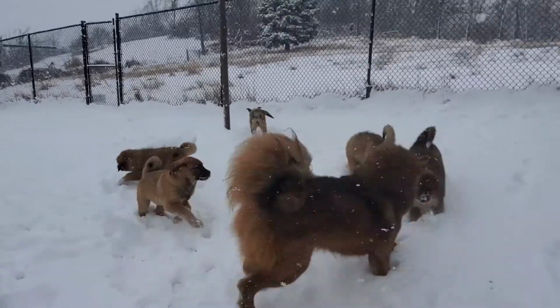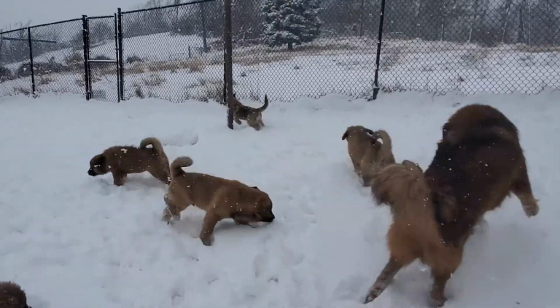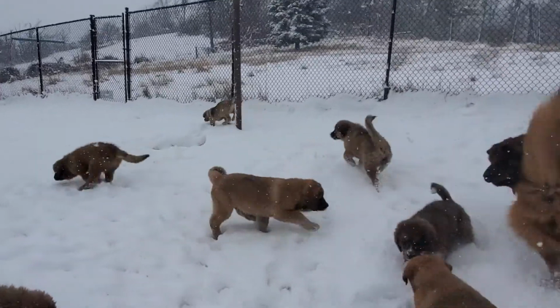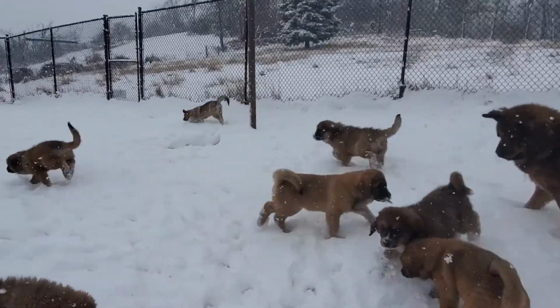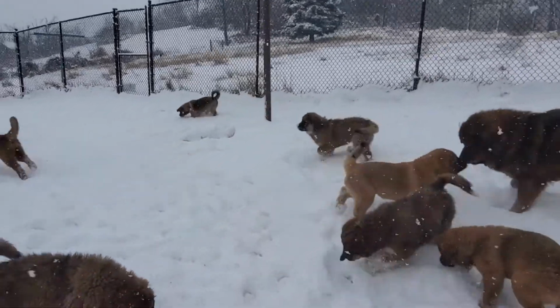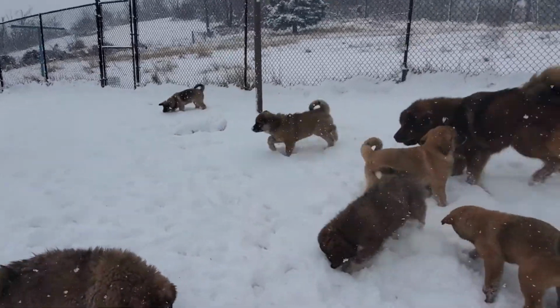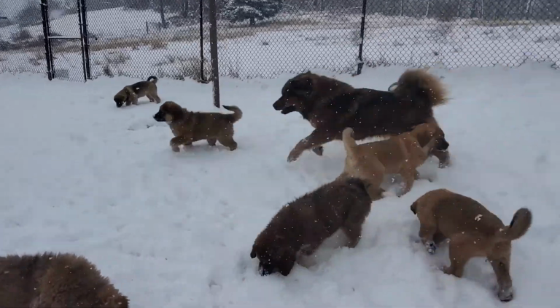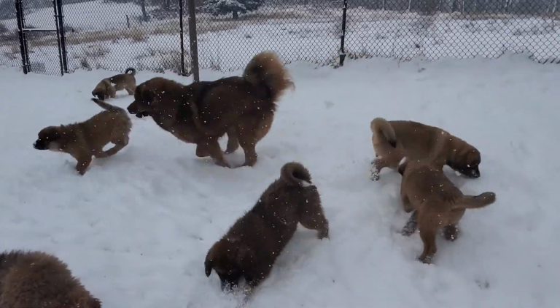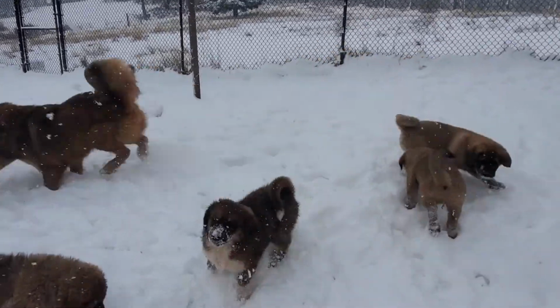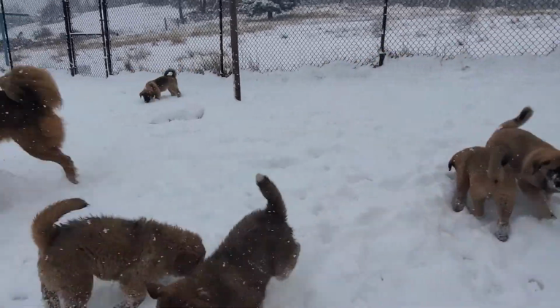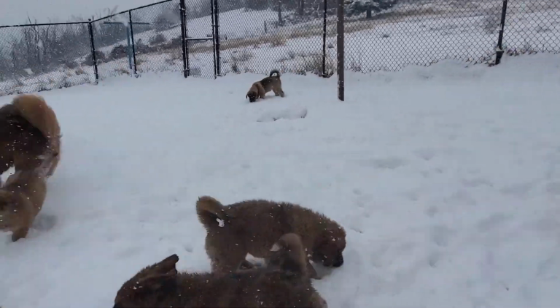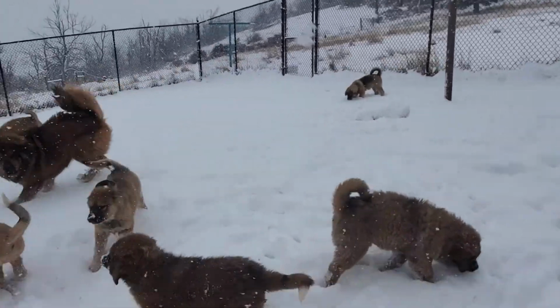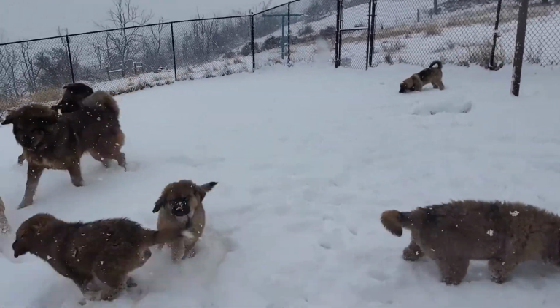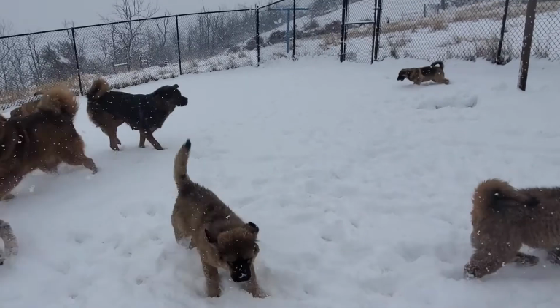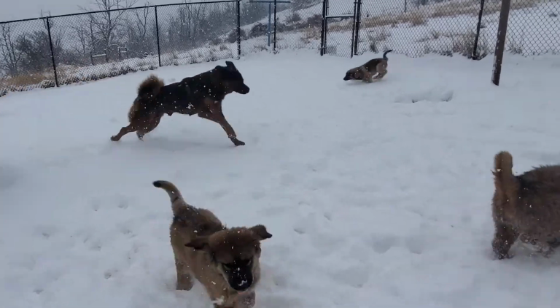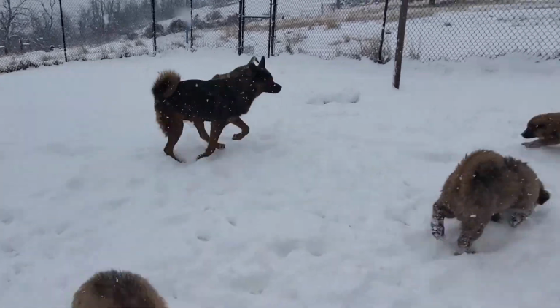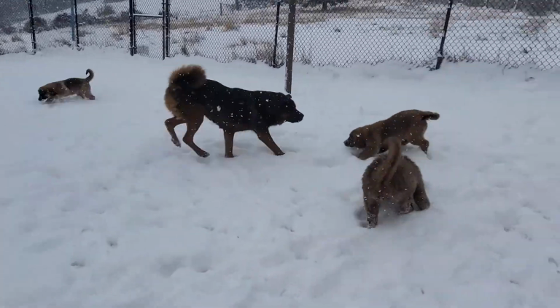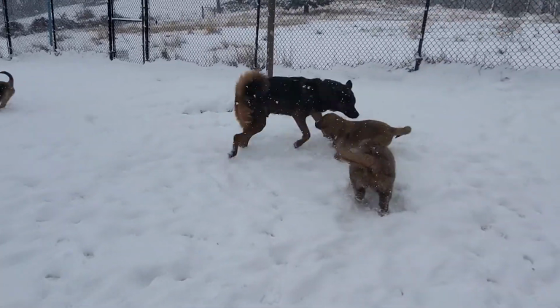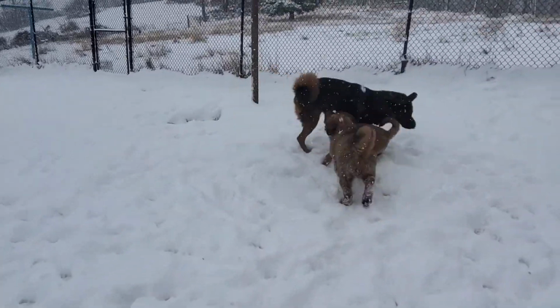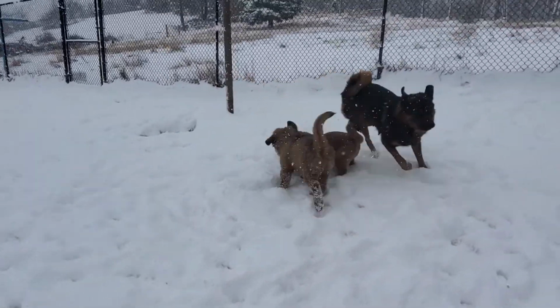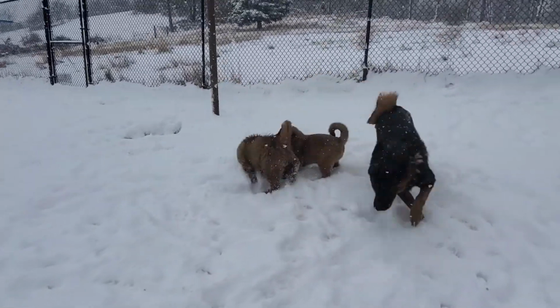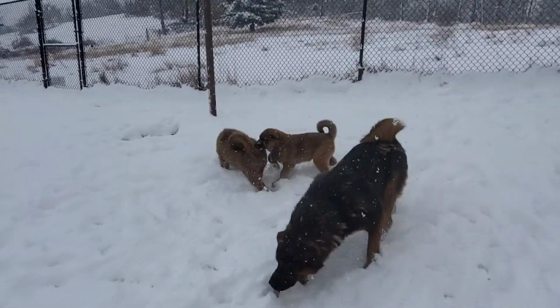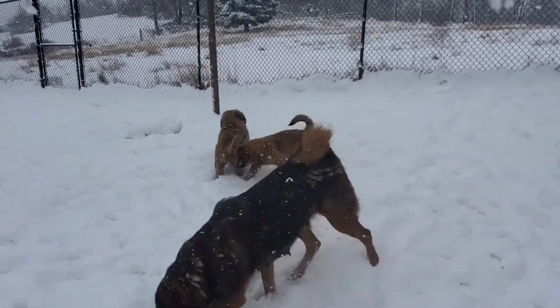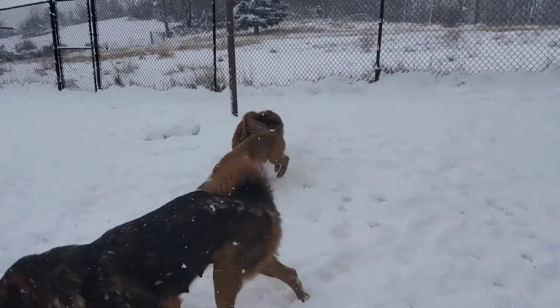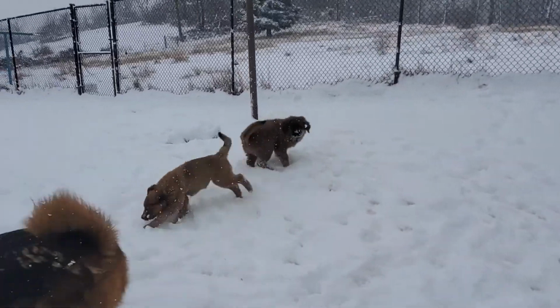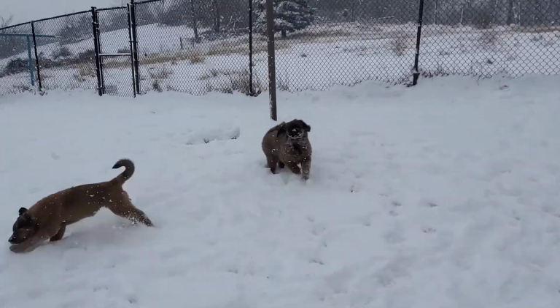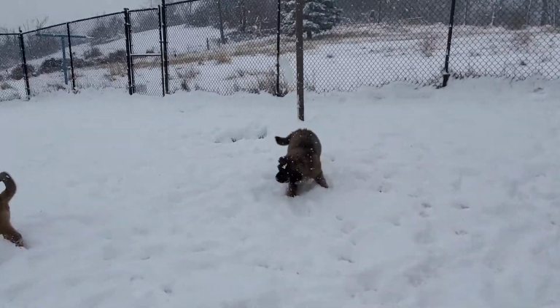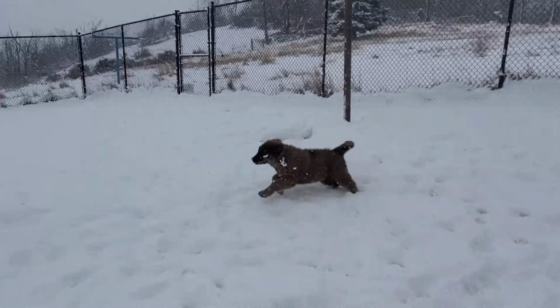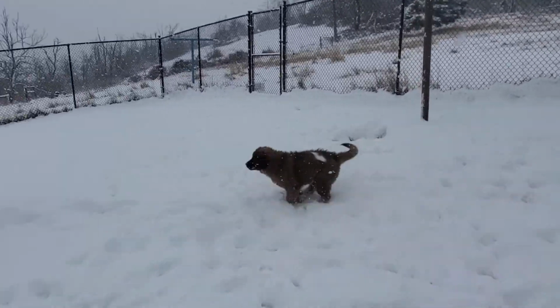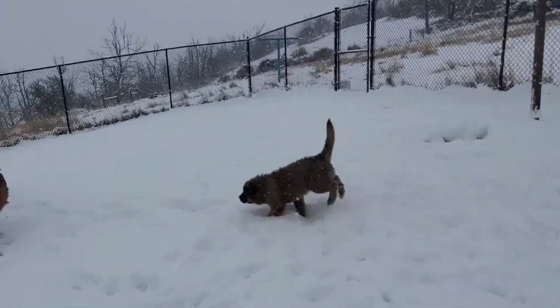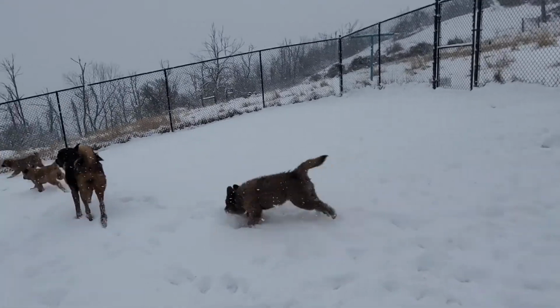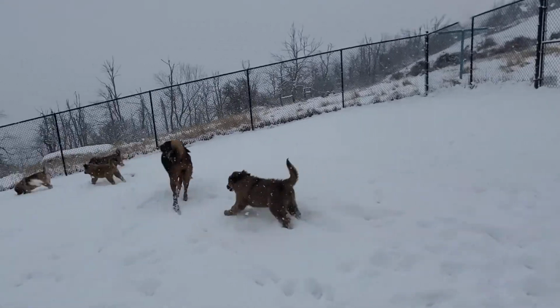I haven't done a video in a while. Sorry, my computer crashed. I'm waiting for the new one, so uploading is even harder. New video: Noble Asian Bears.